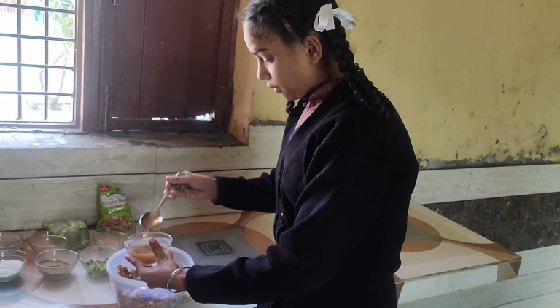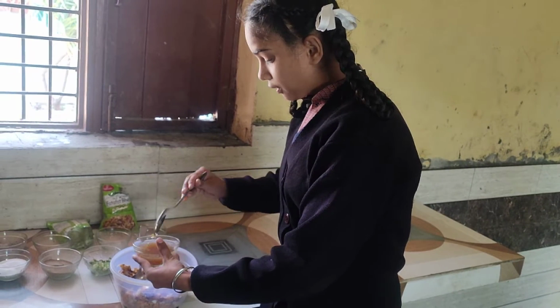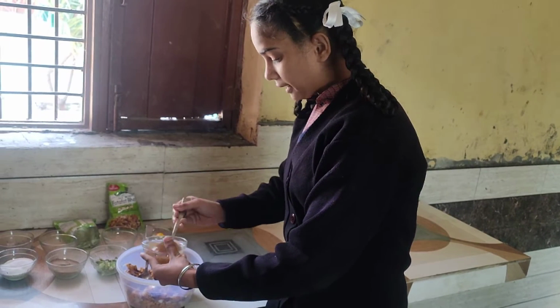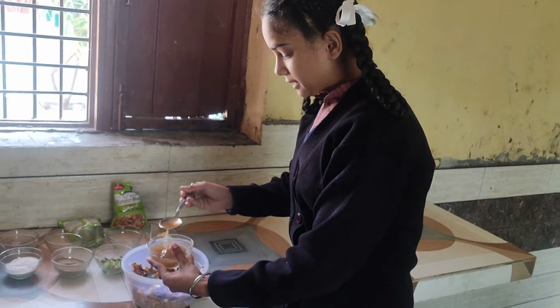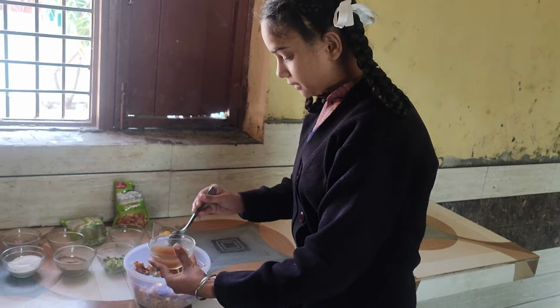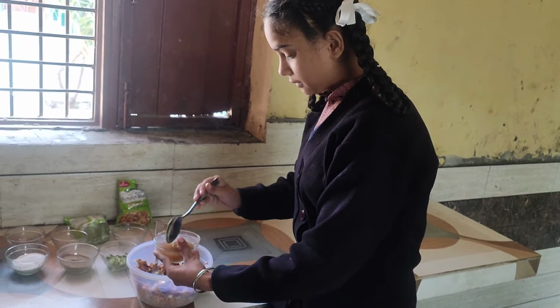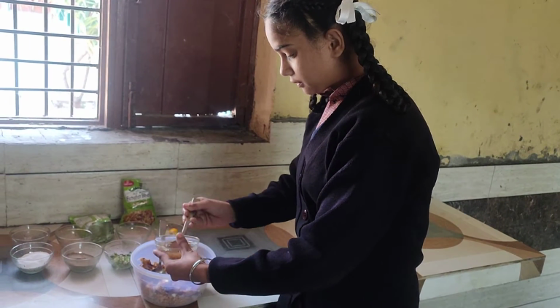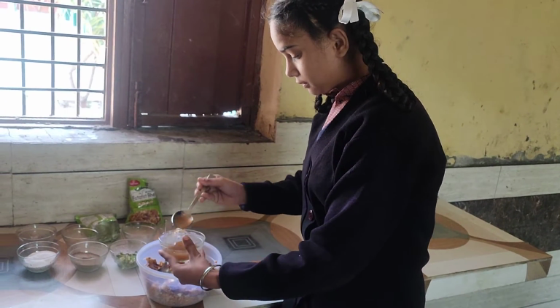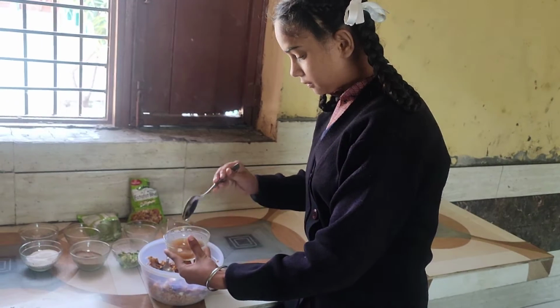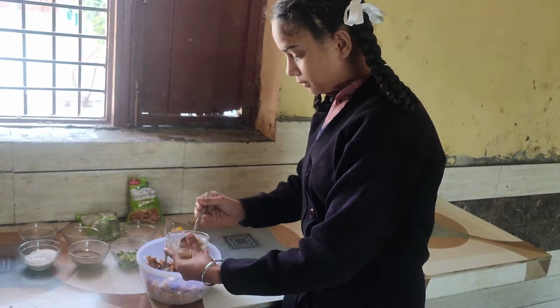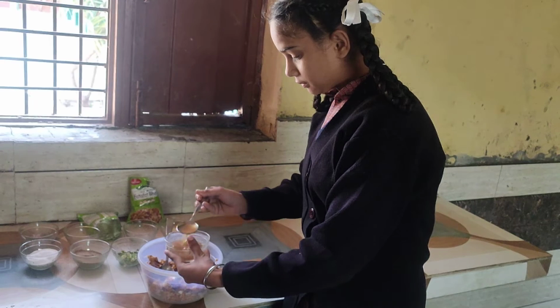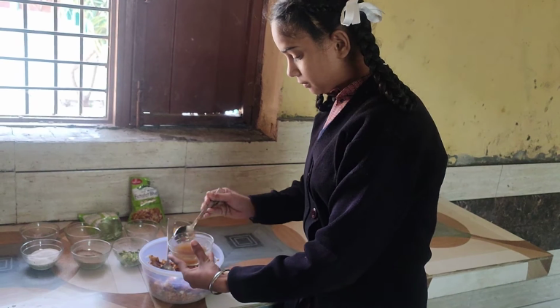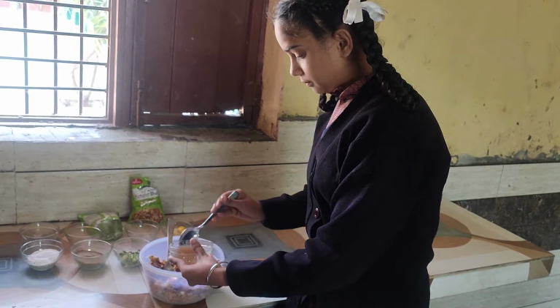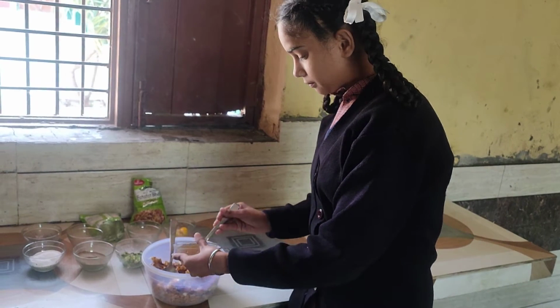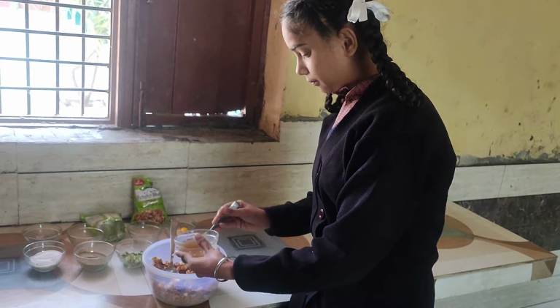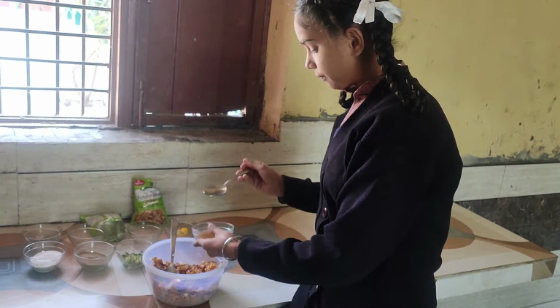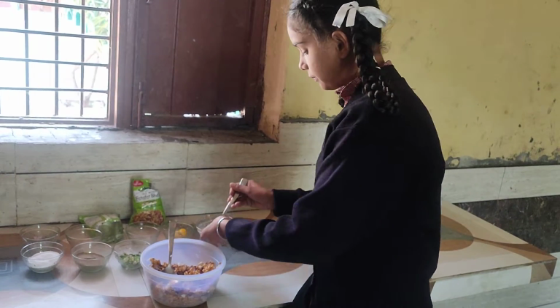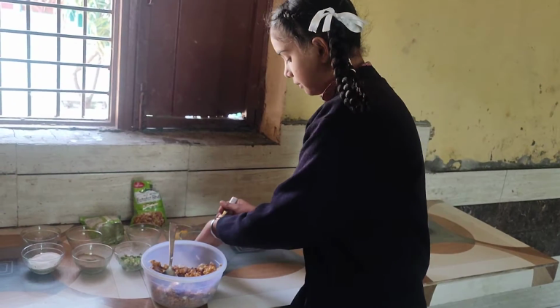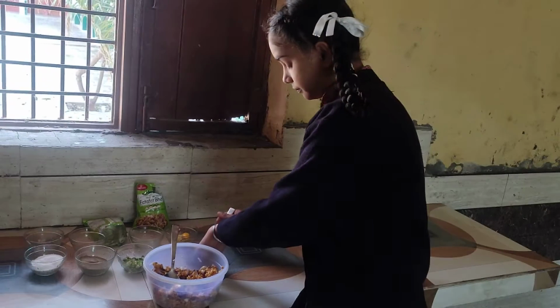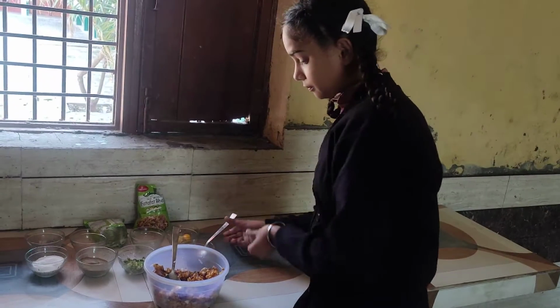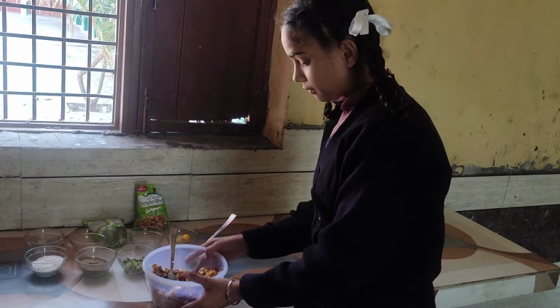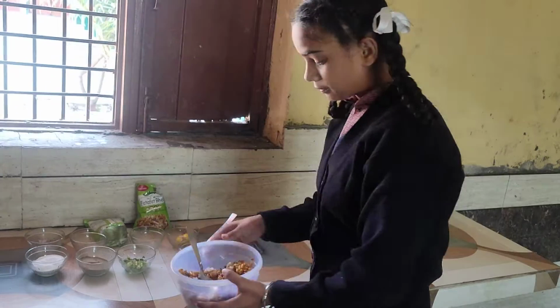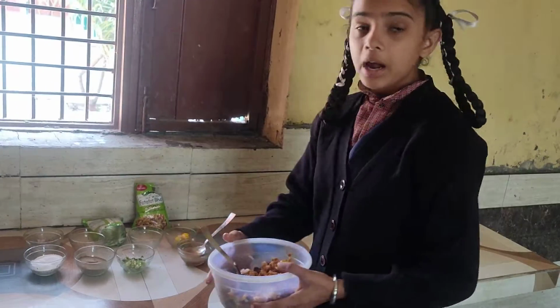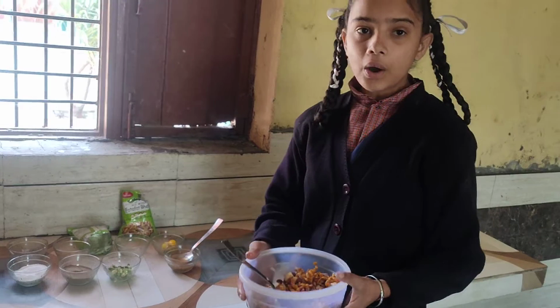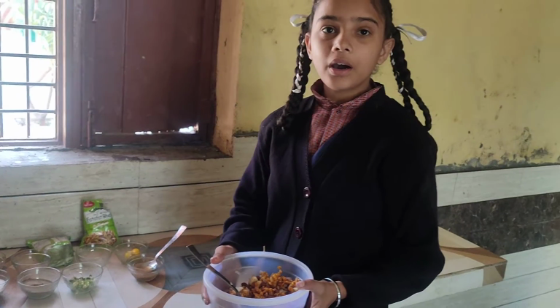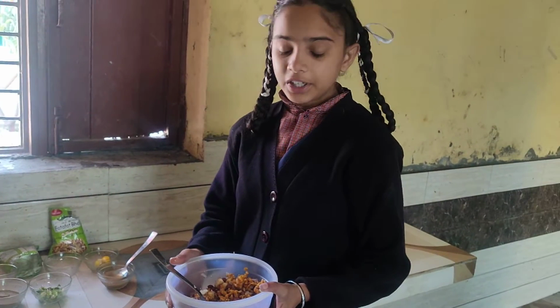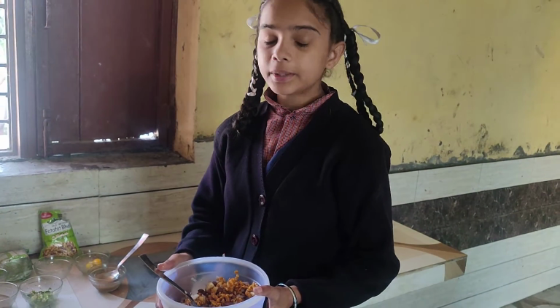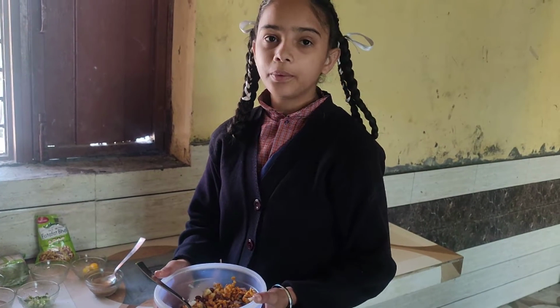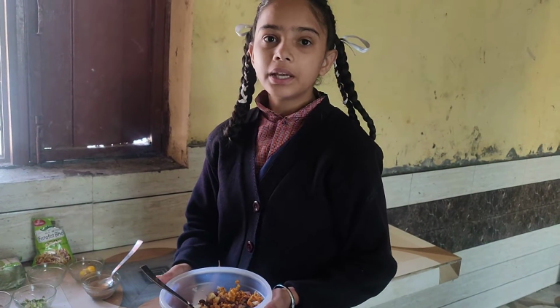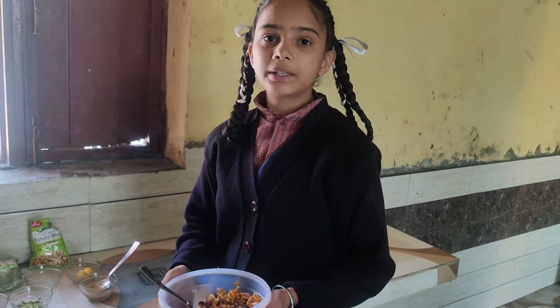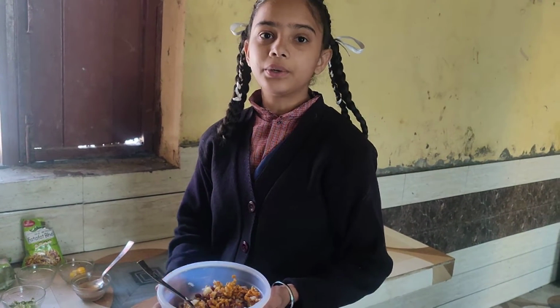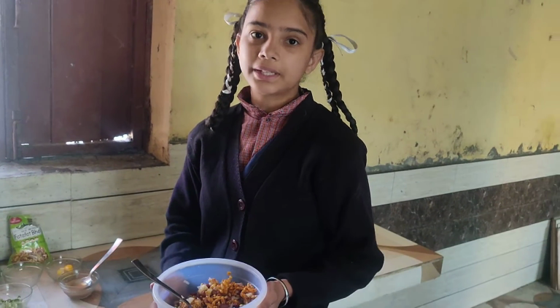Now our delicious Bail Puri is ready to taste!